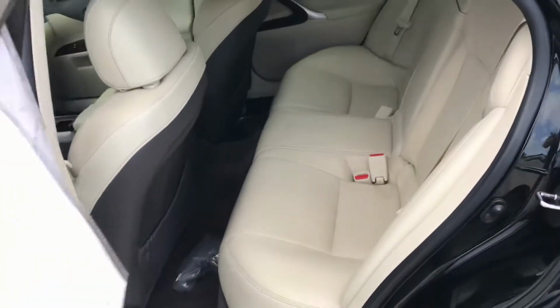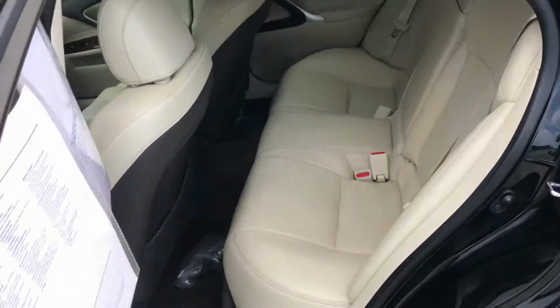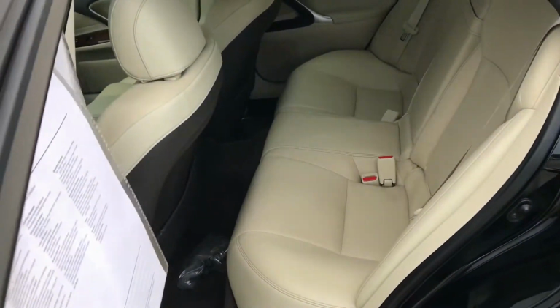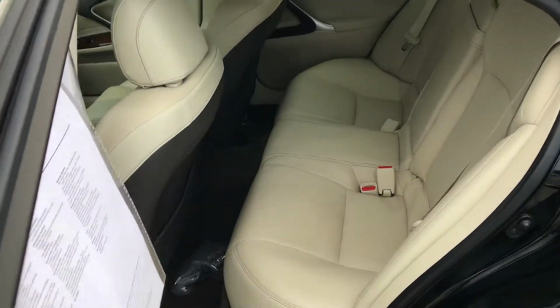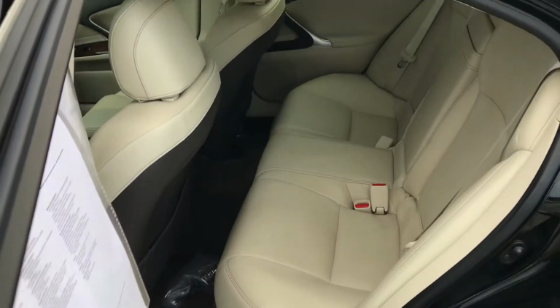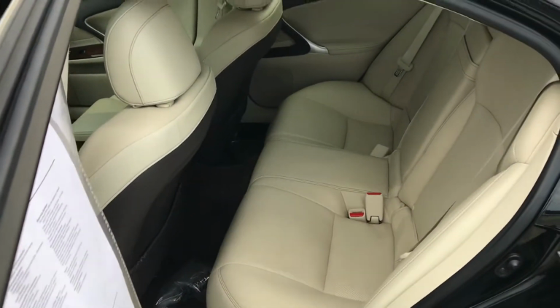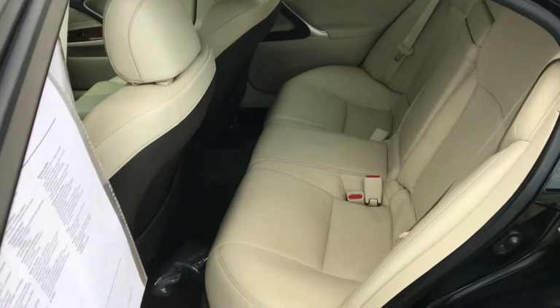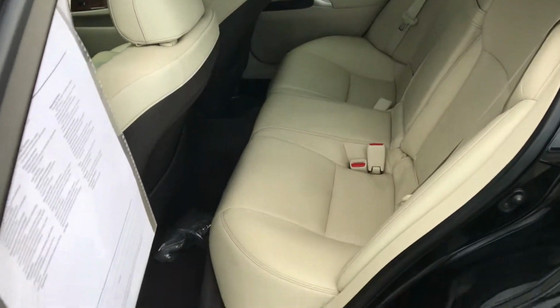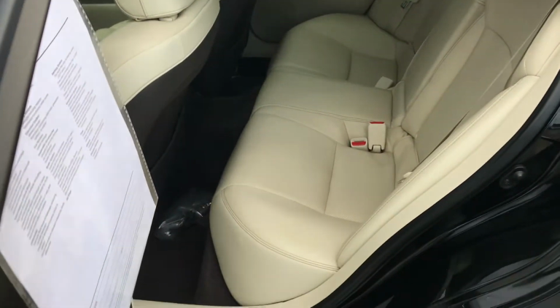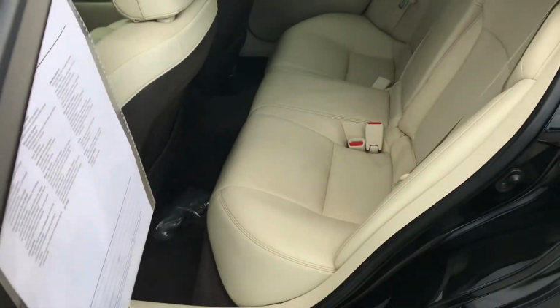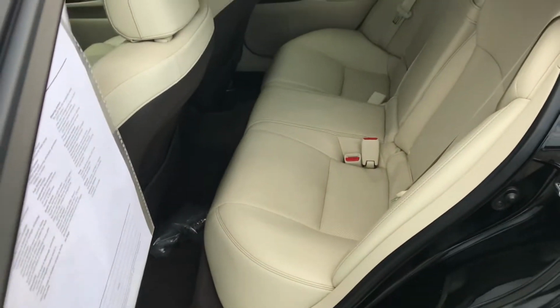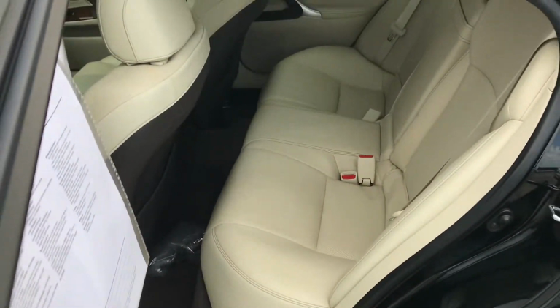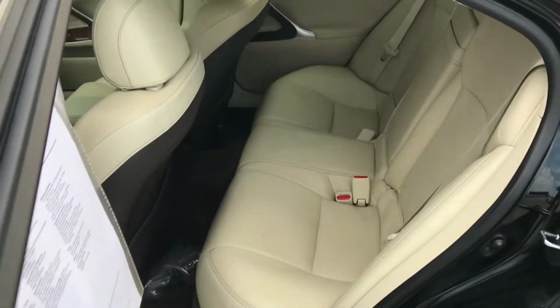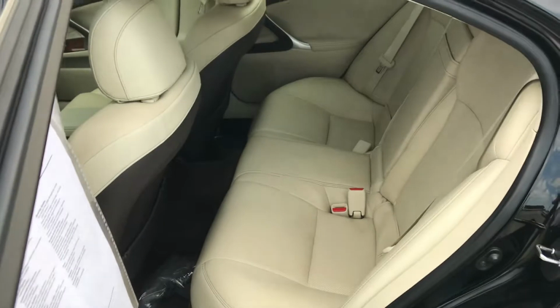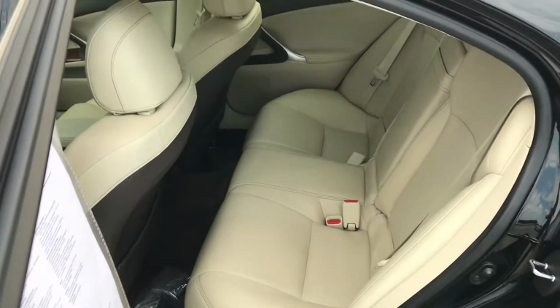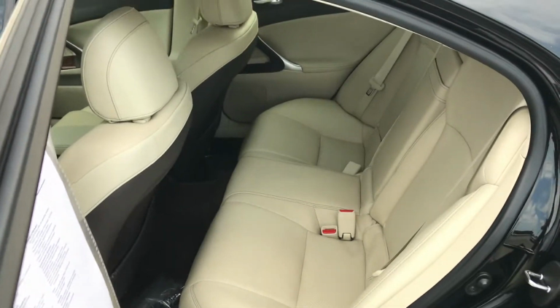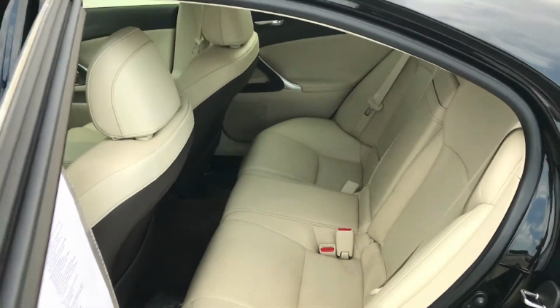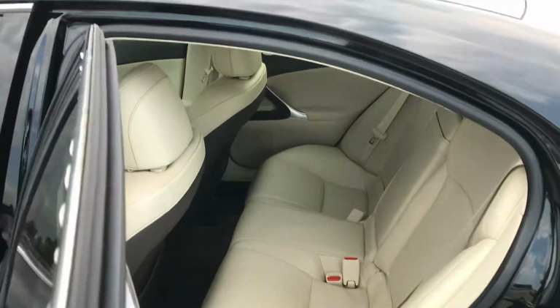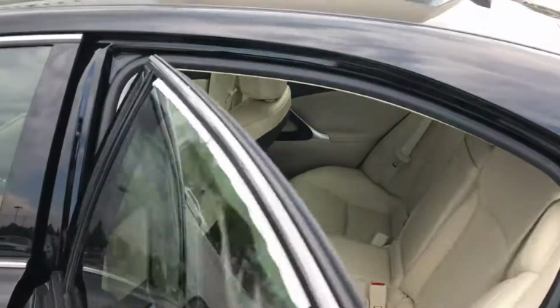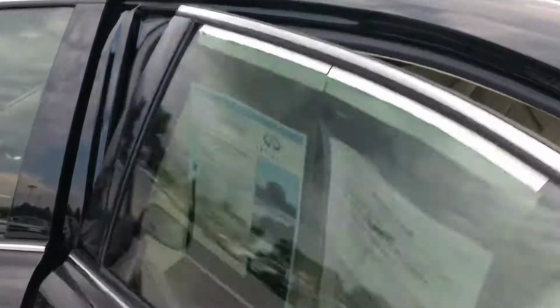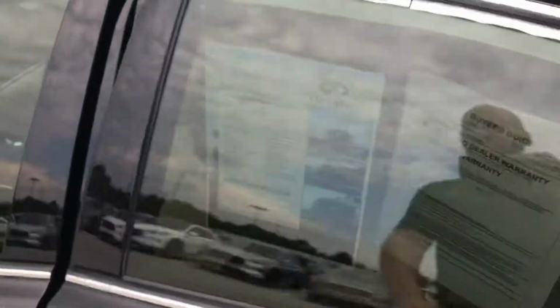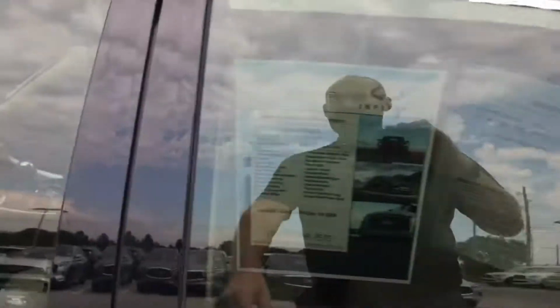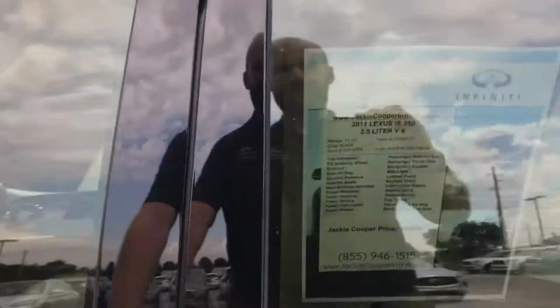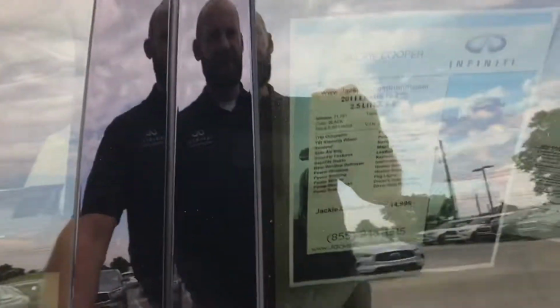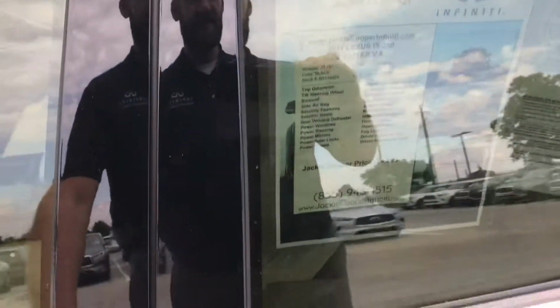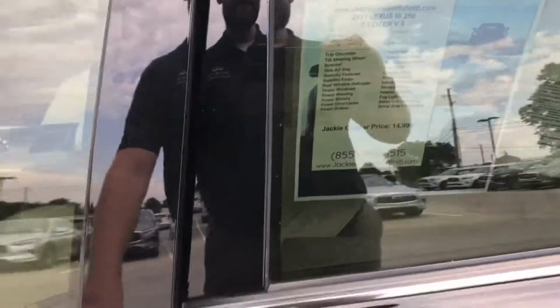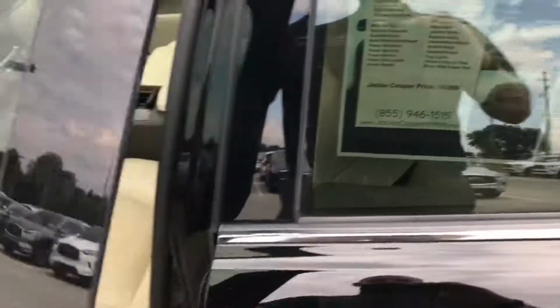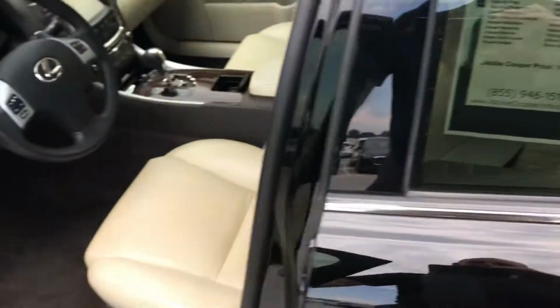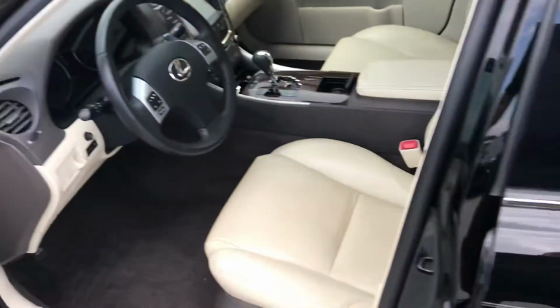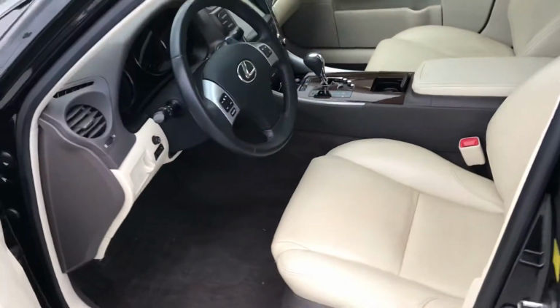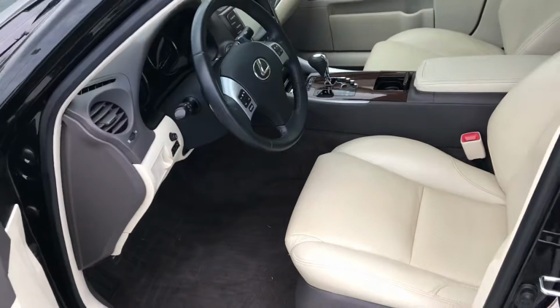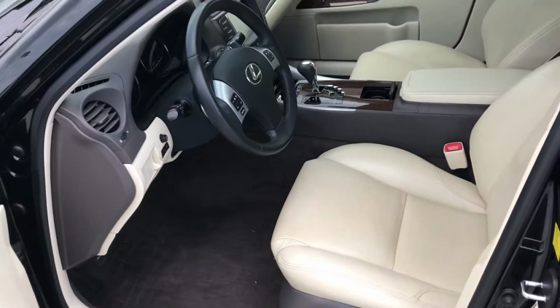Look how clean that is in the back — almost looks as if it's been unused. 71,000 miles.